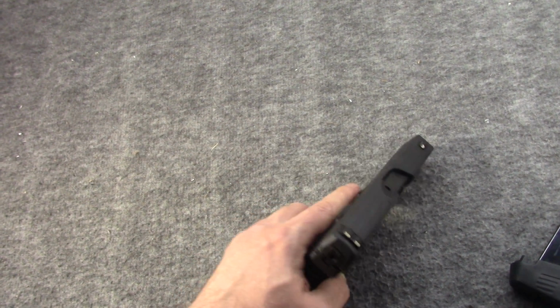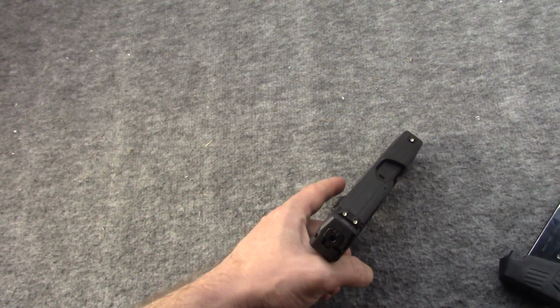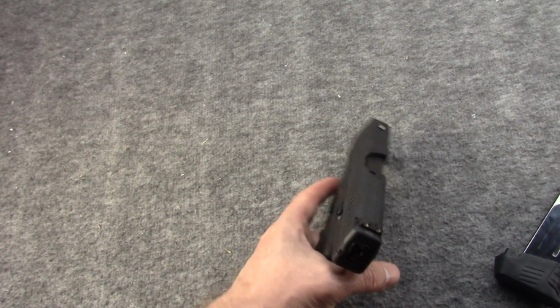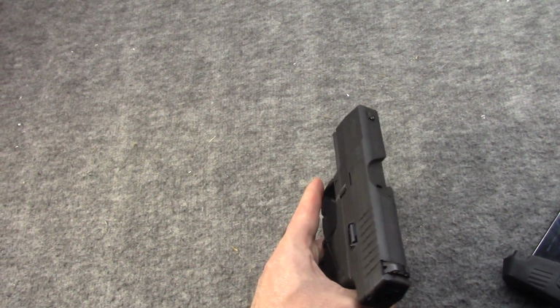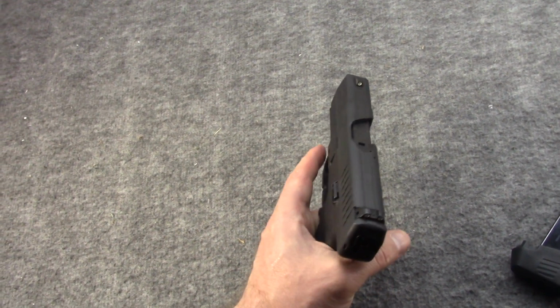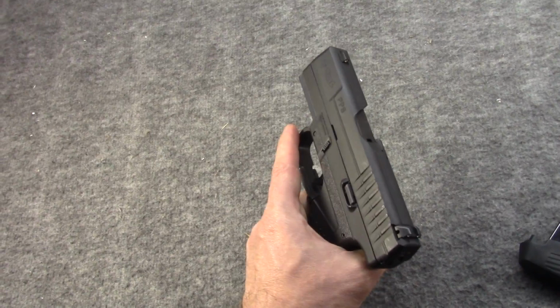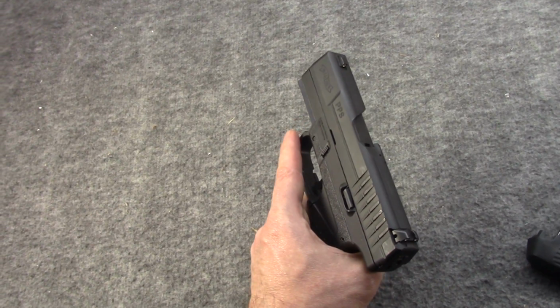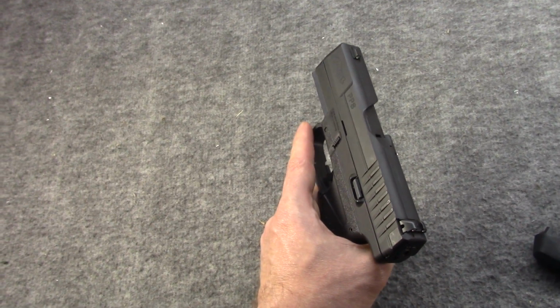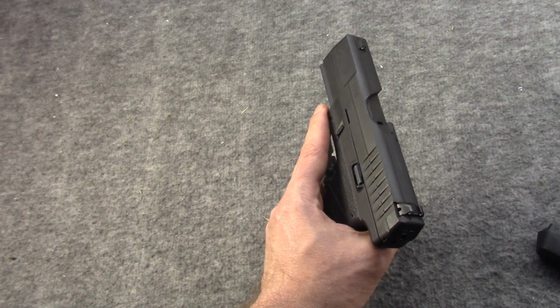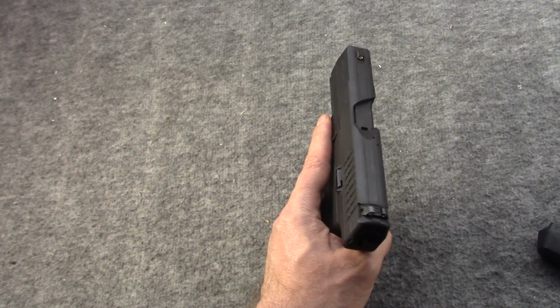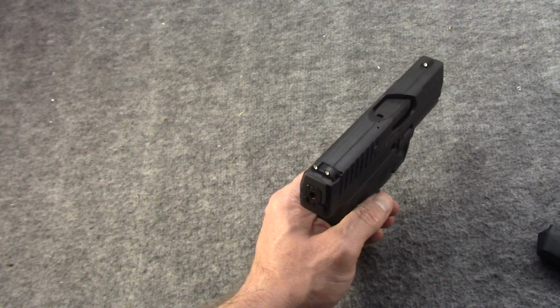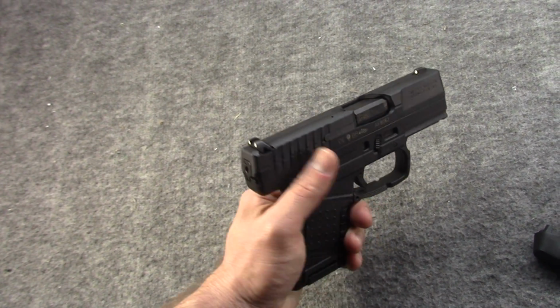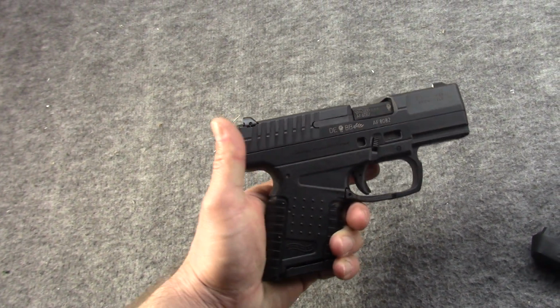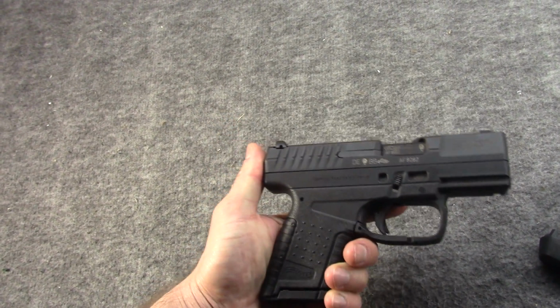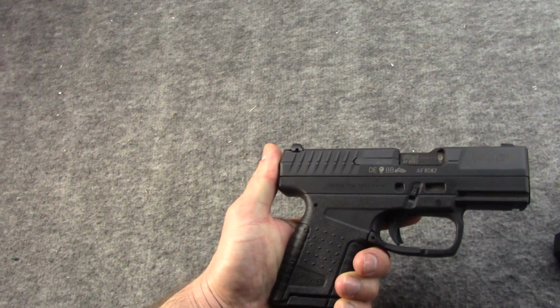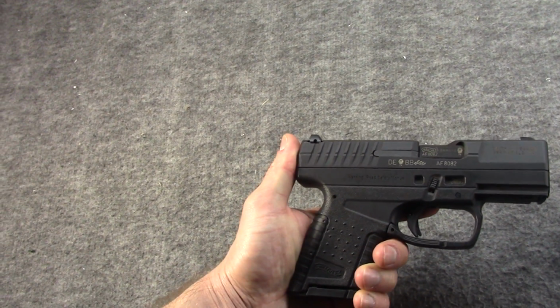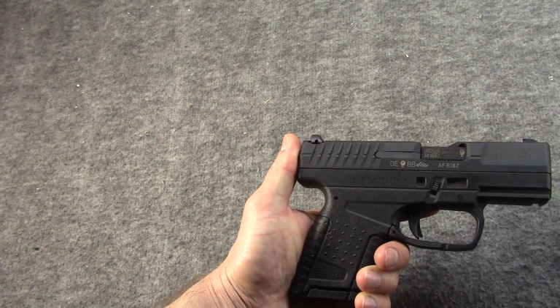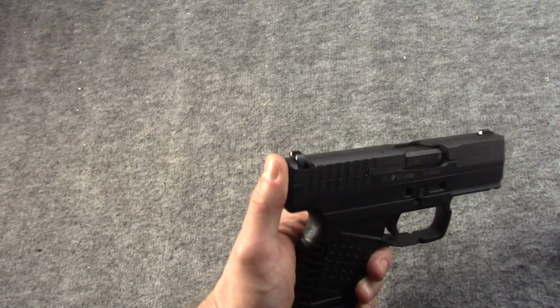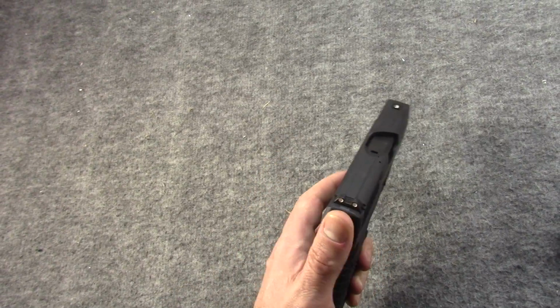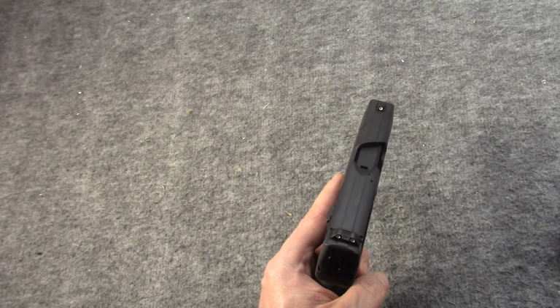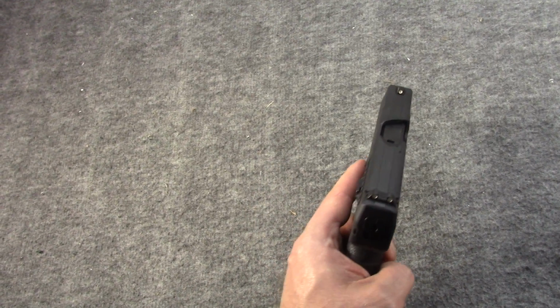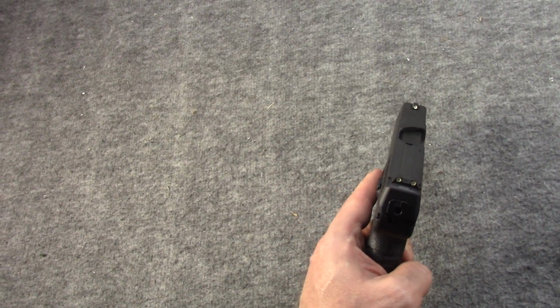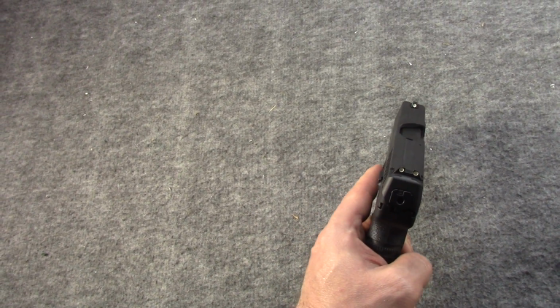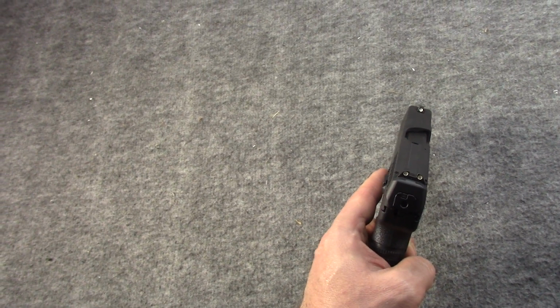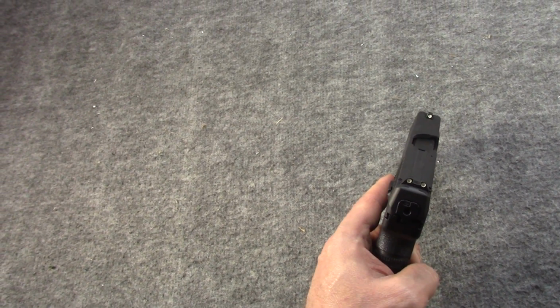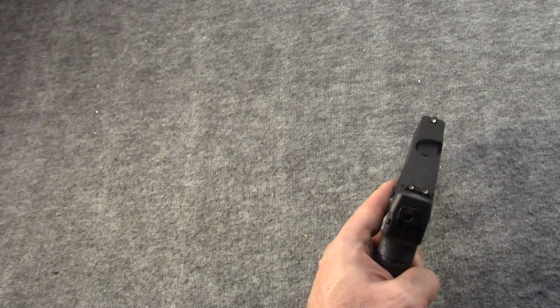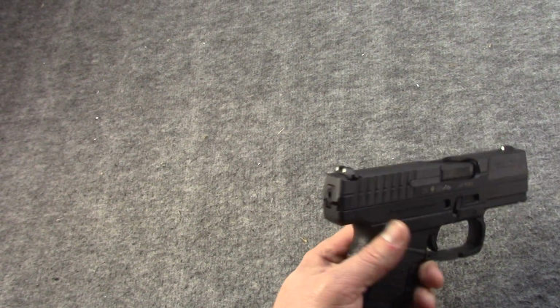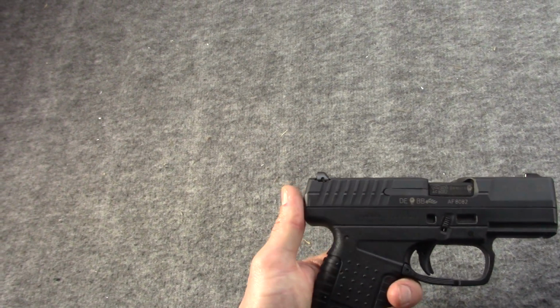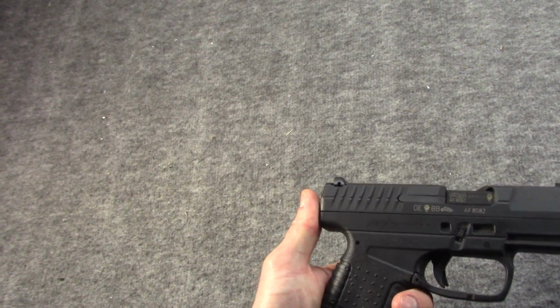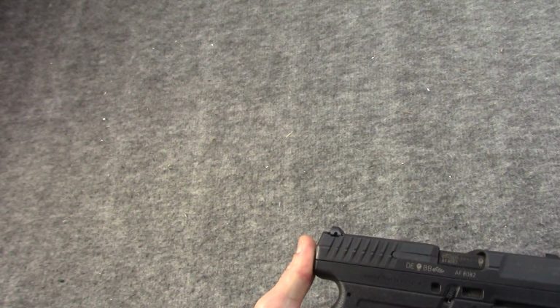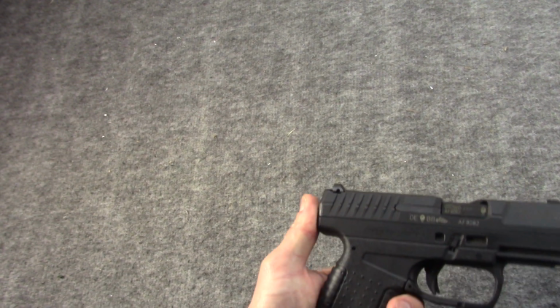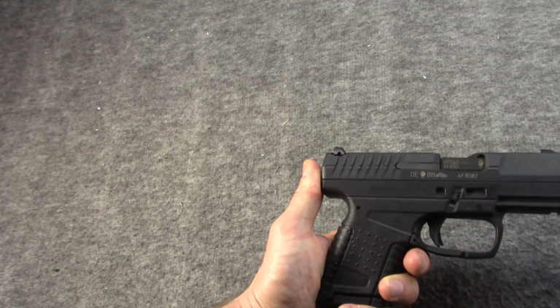Today I have my Walther PPS, and this is the original M1 — the classic. Of course, when I bought it, that's what they had.